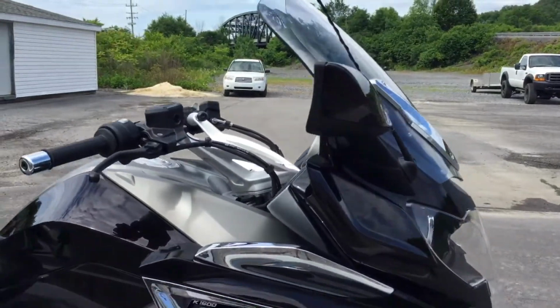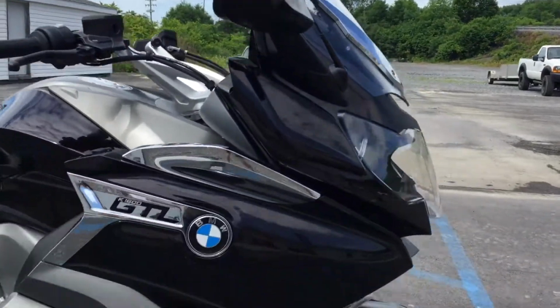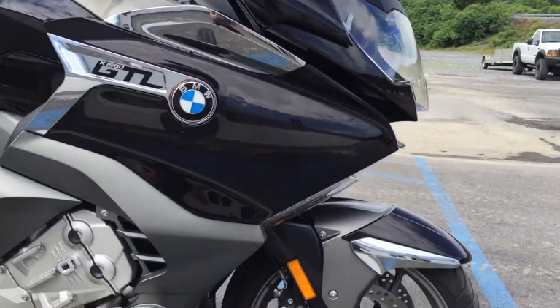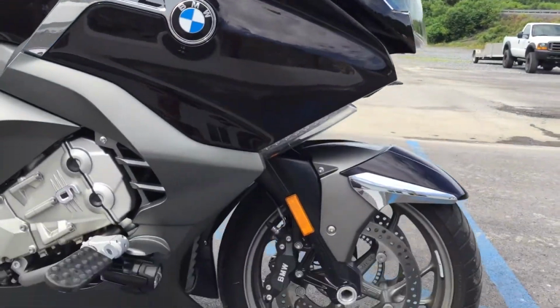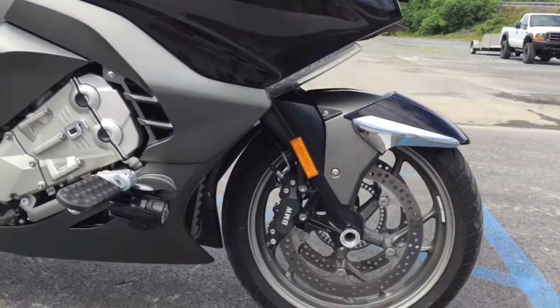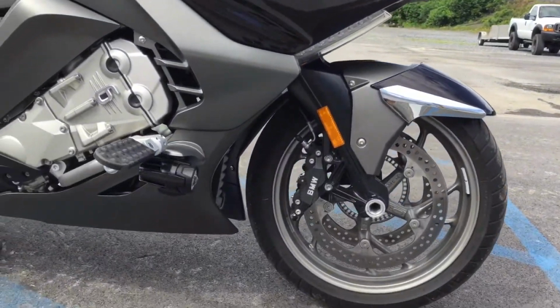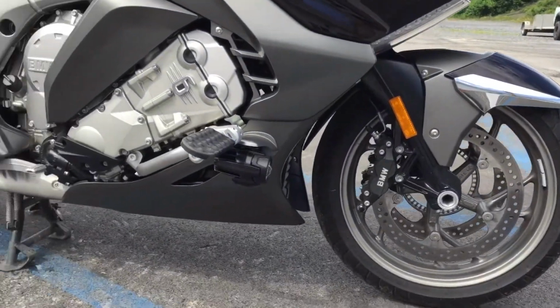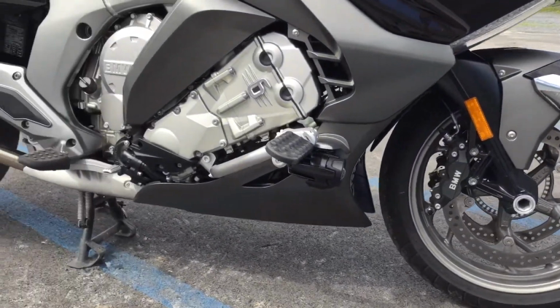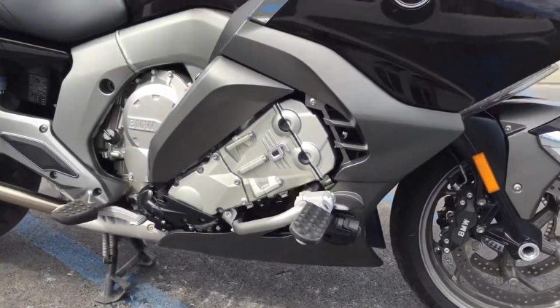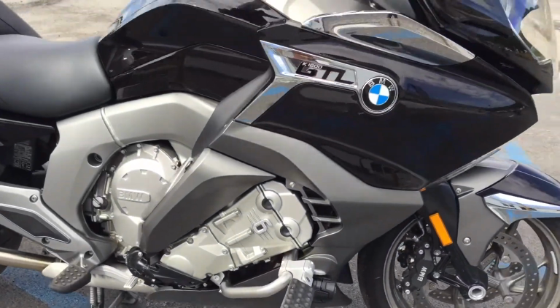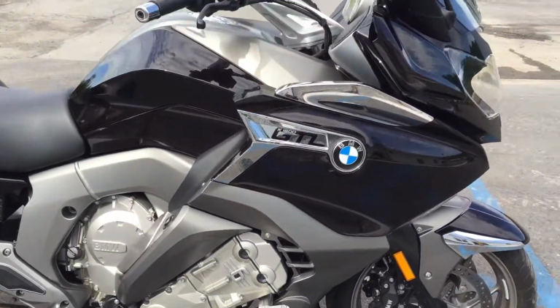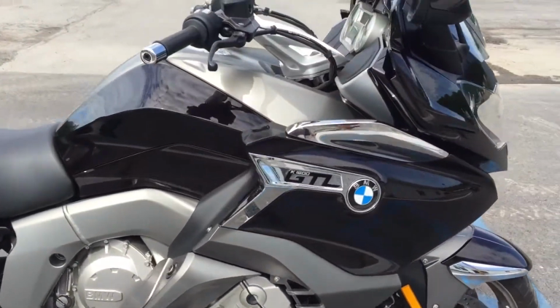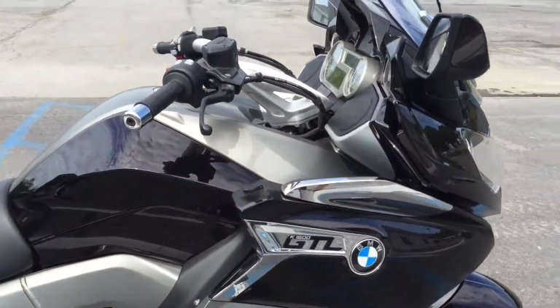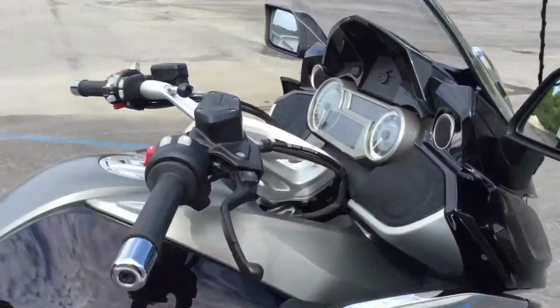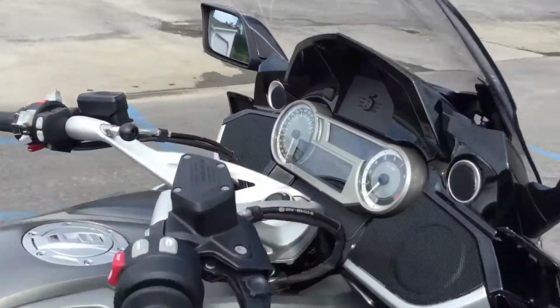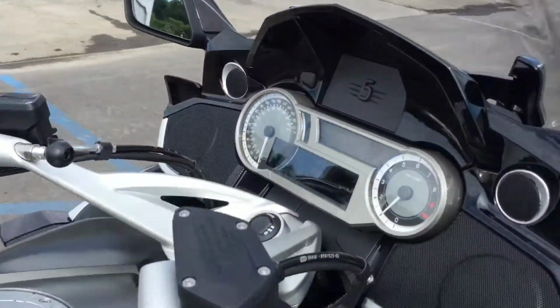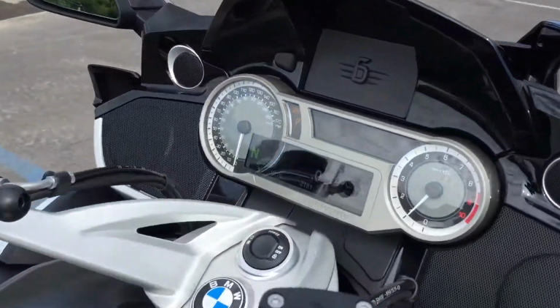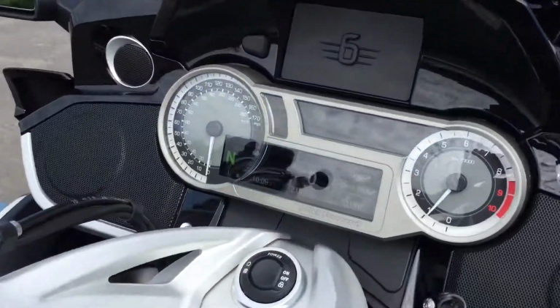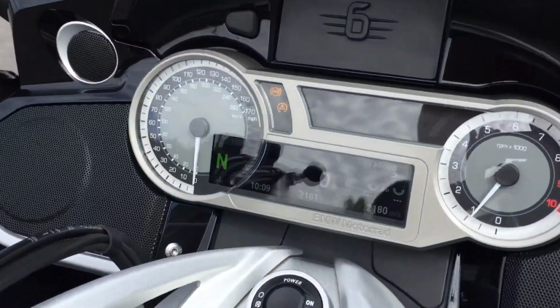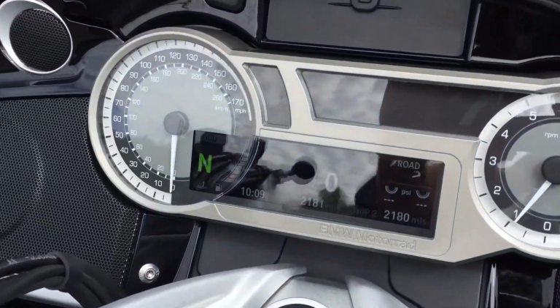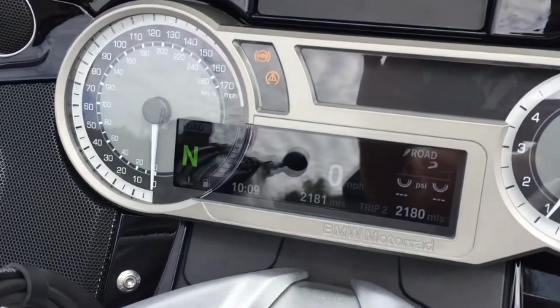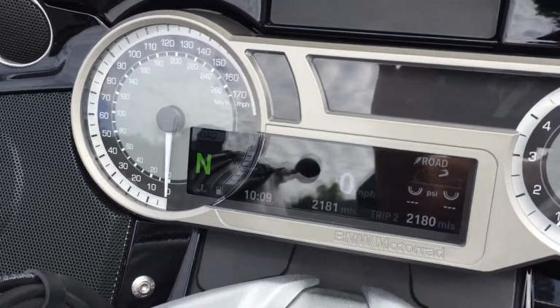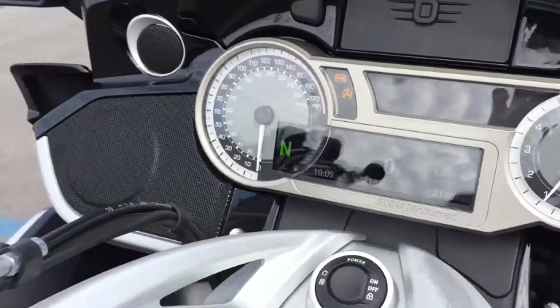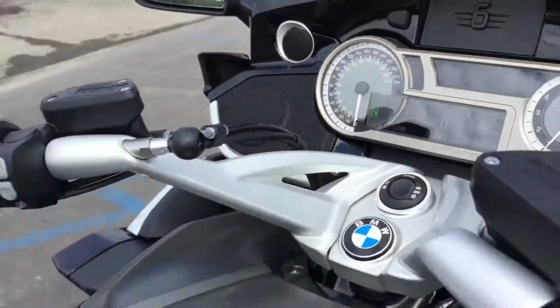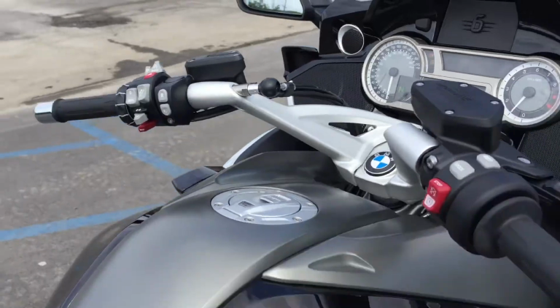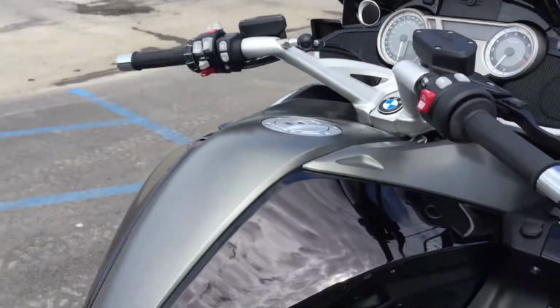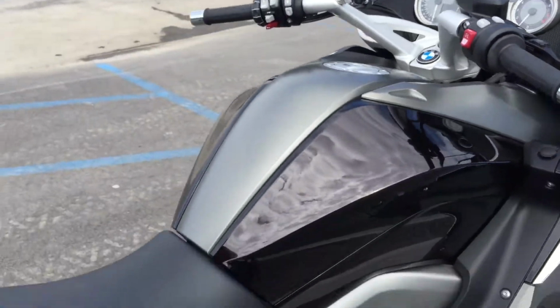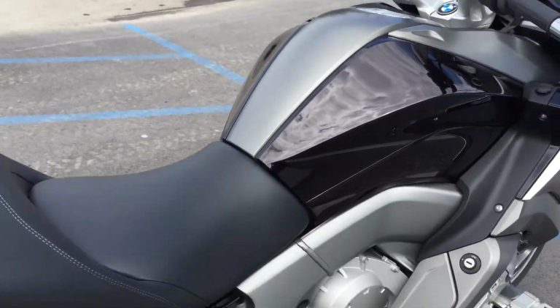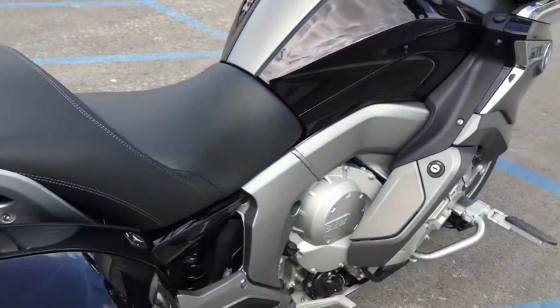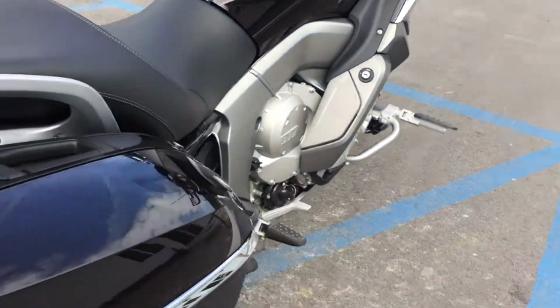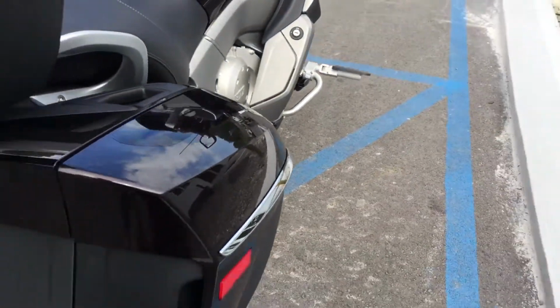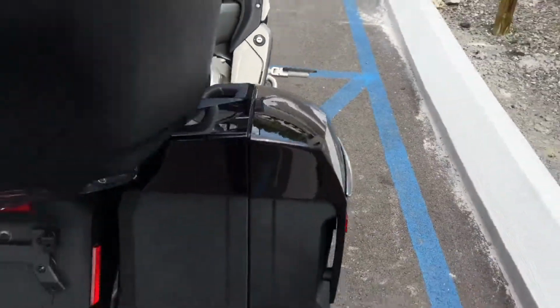Beautiful bike, low mileage, over two years of its warranty life remaining. Of course they added the Shift Assist Pro and Reverse Assist for 2018.